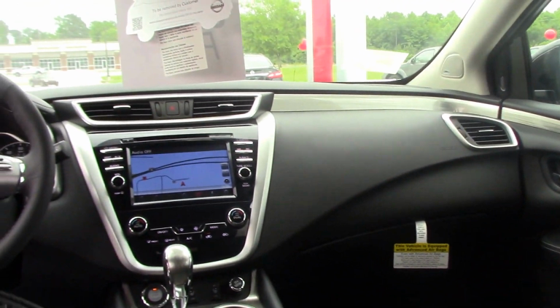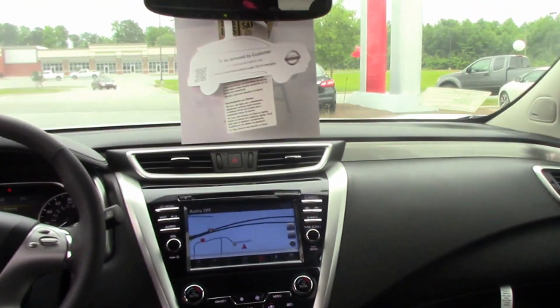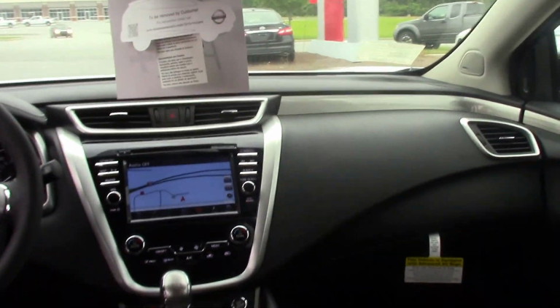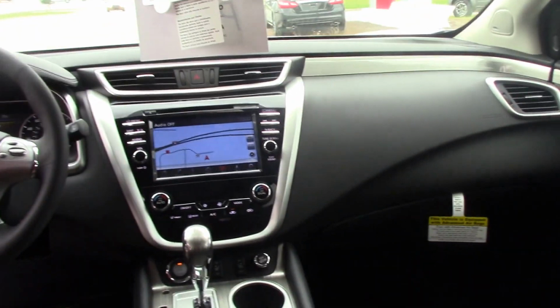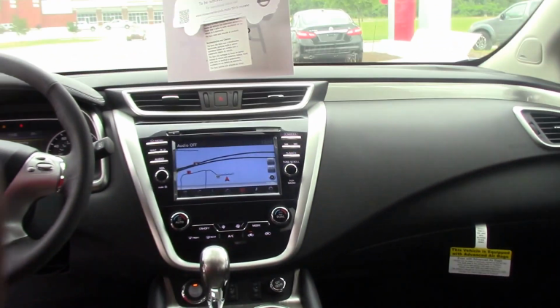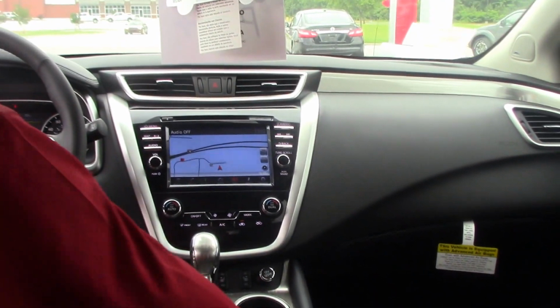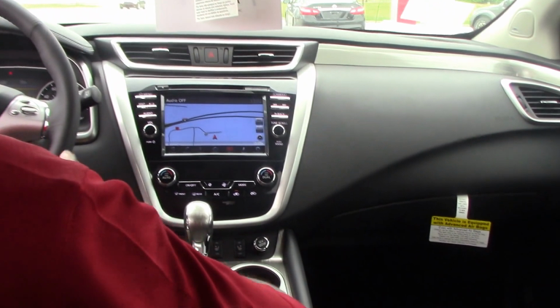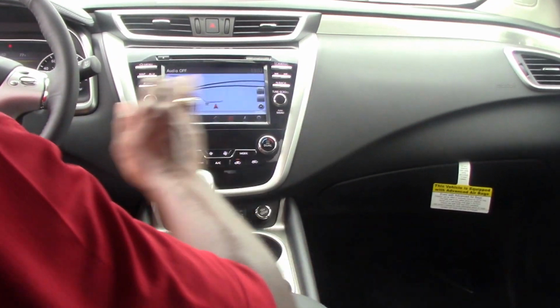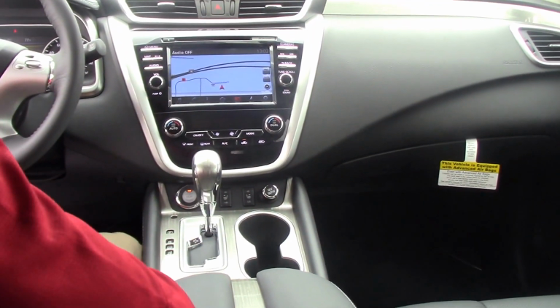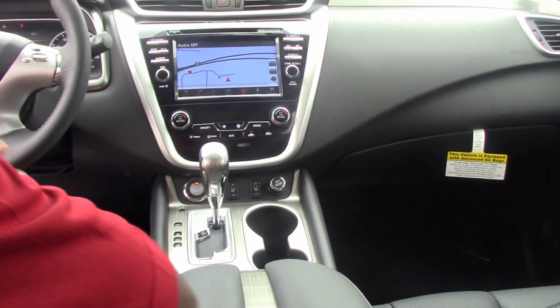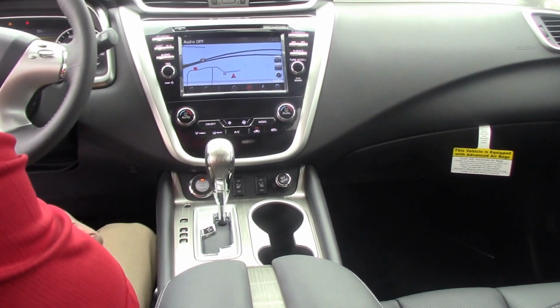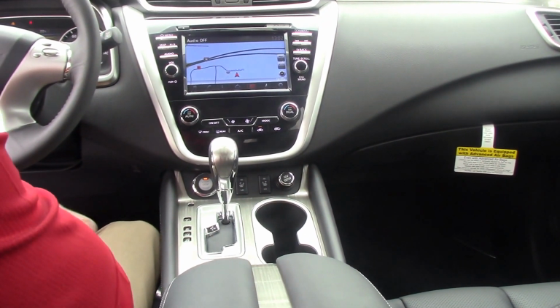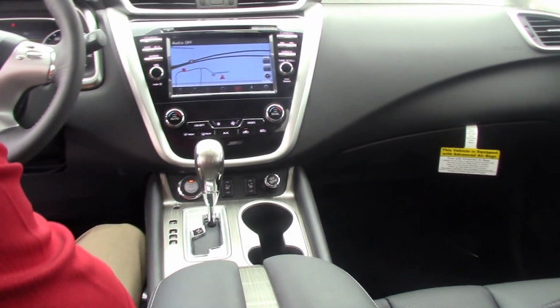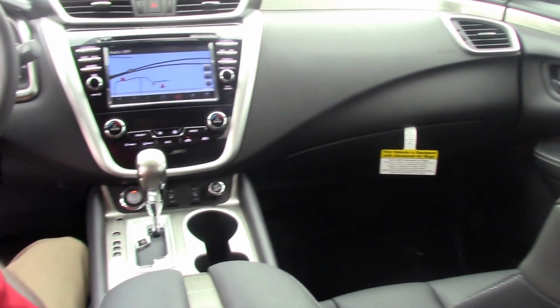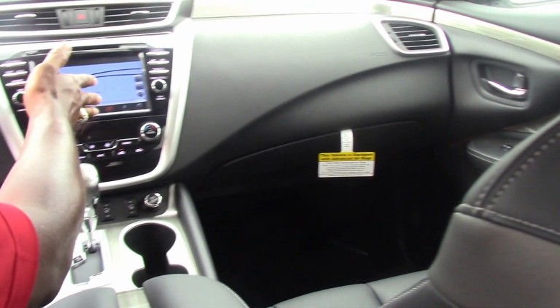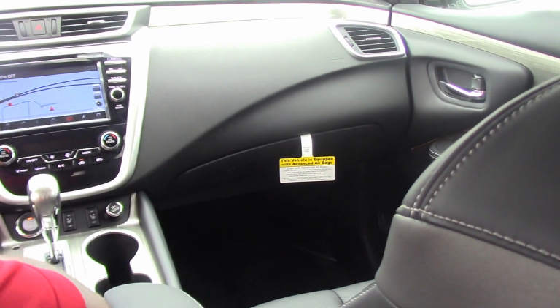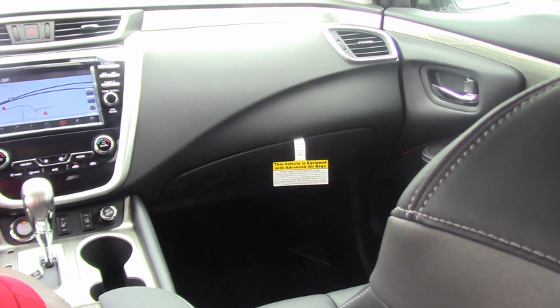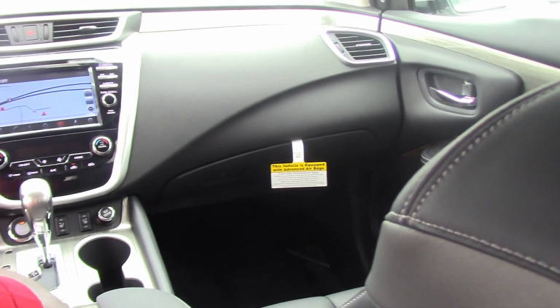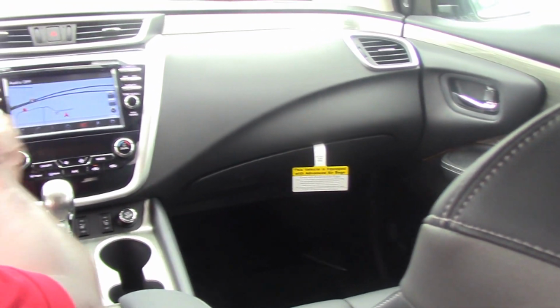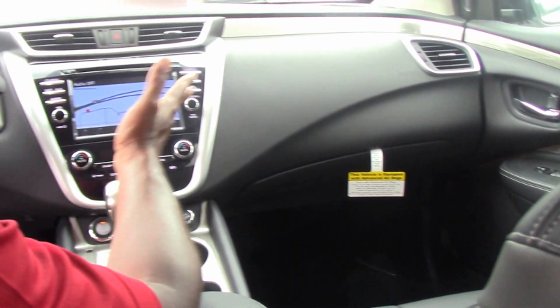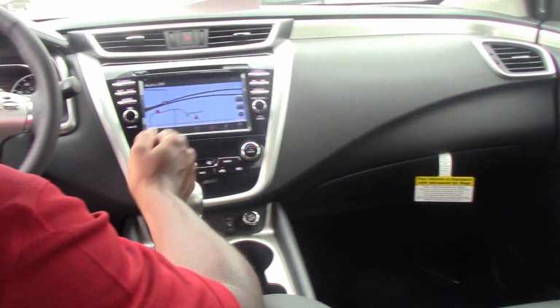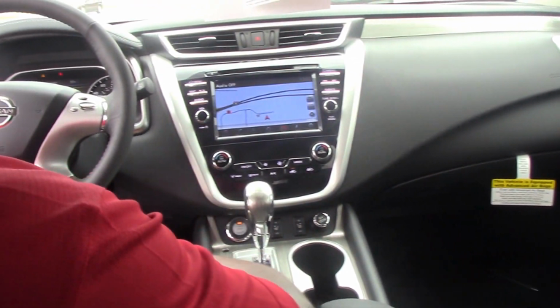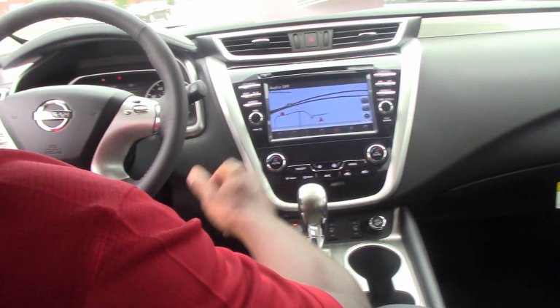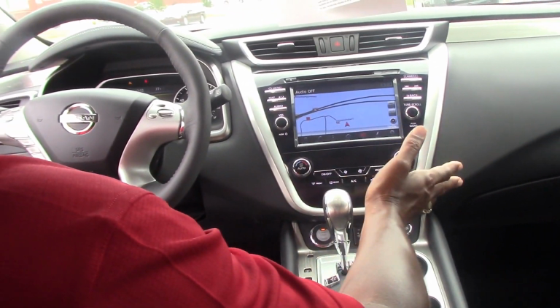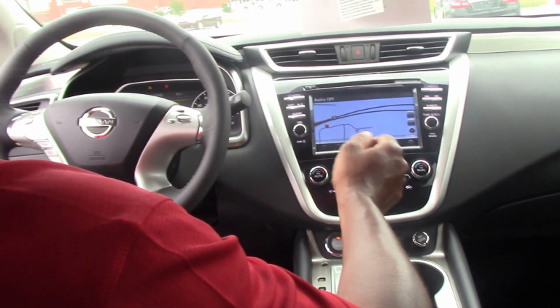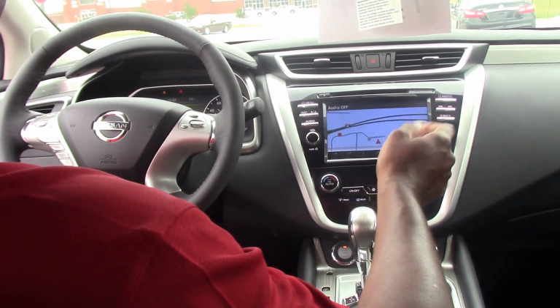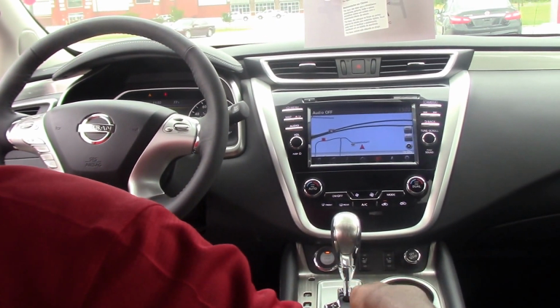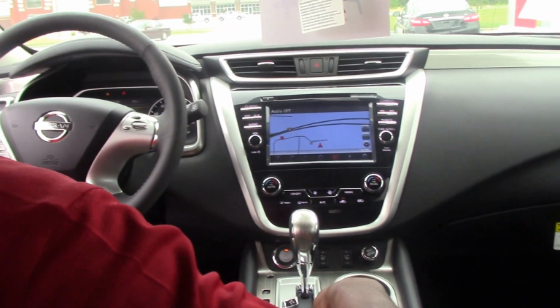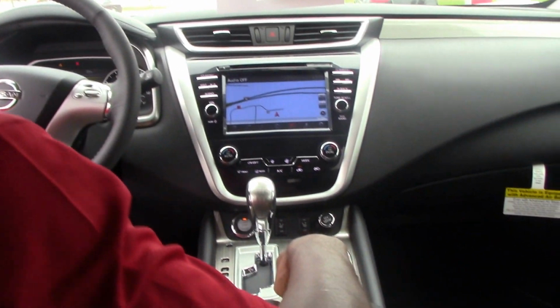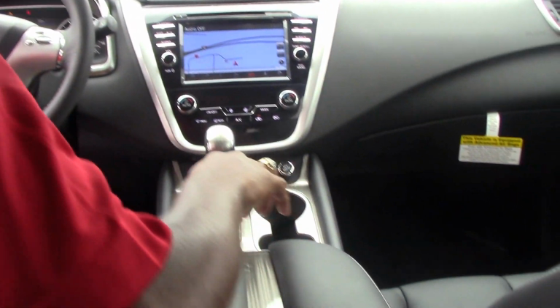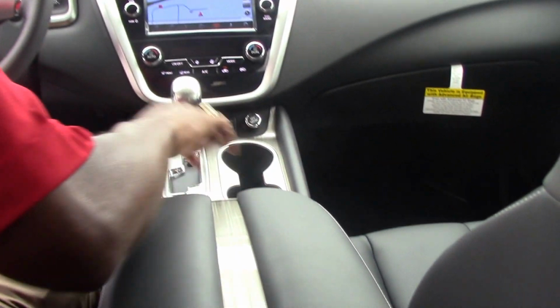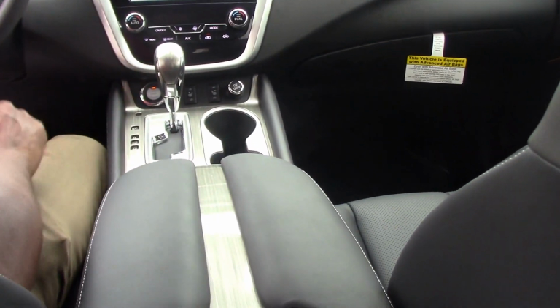Inside this vehicle, you'll notice it's very beautiful and very spacious. You have a full navigation screen. You've got AM/FM radio, CD player. You've also got your AUX cord up here in the front.